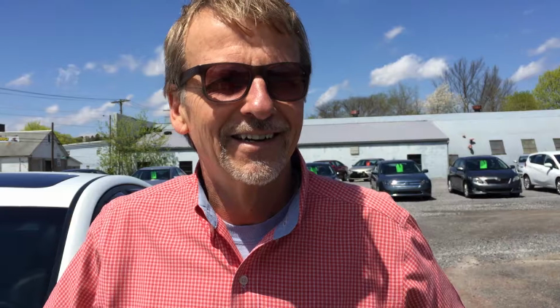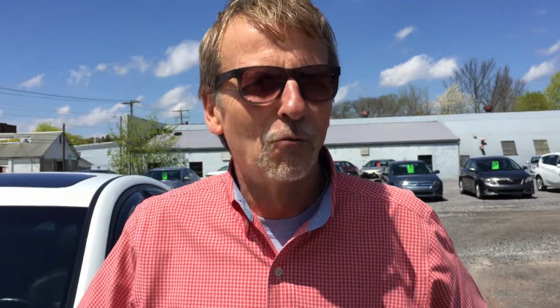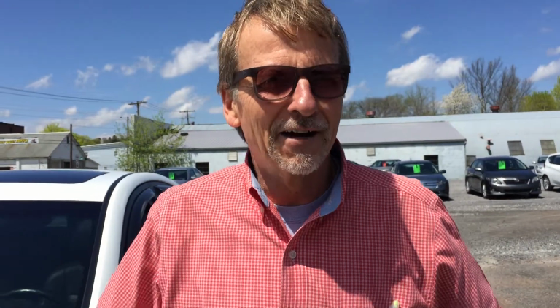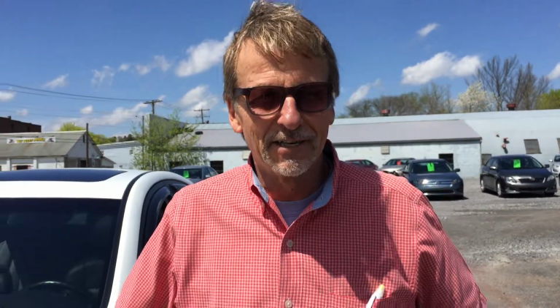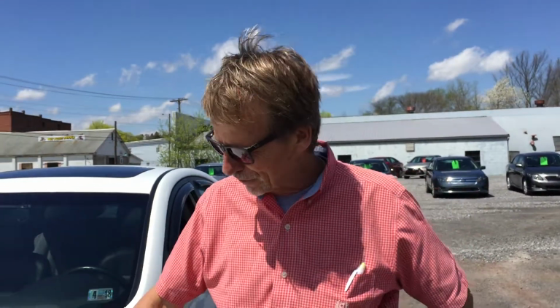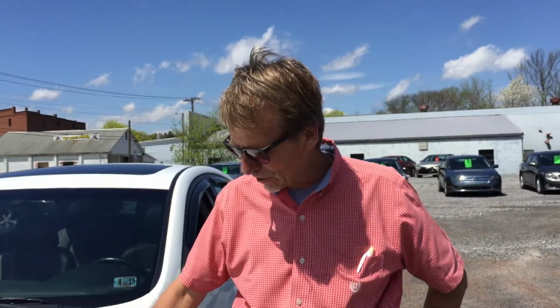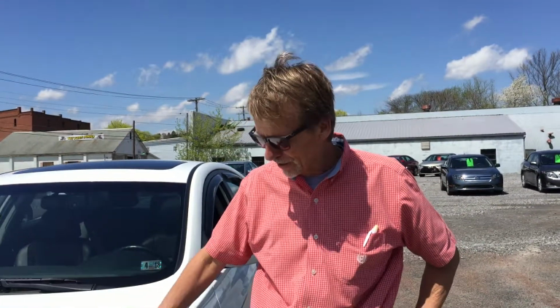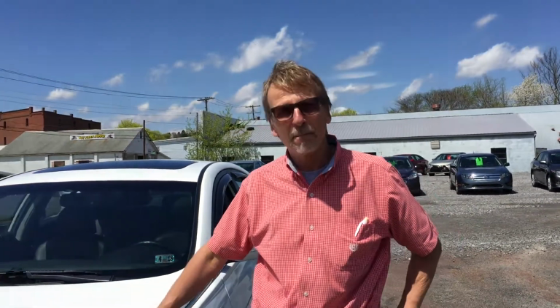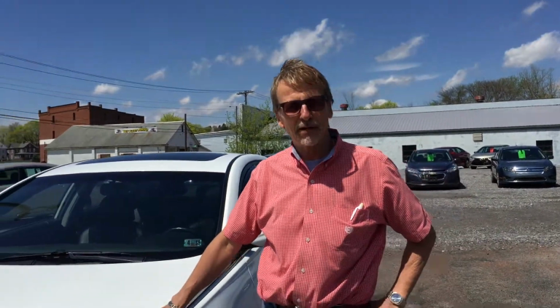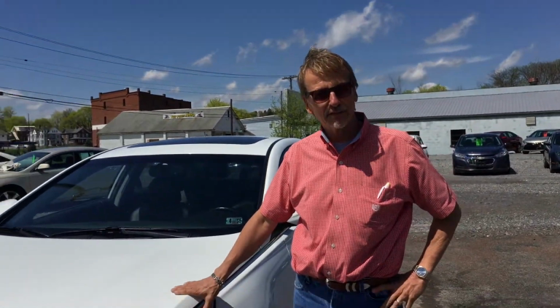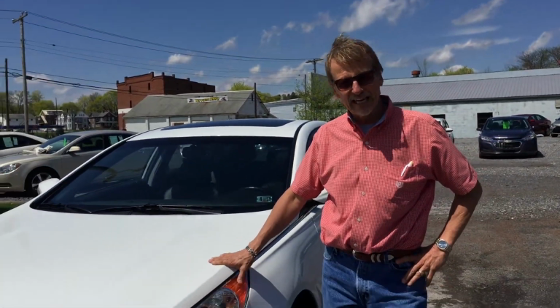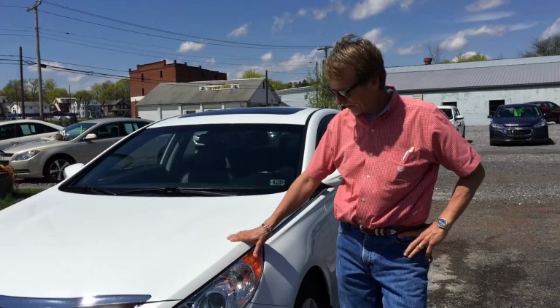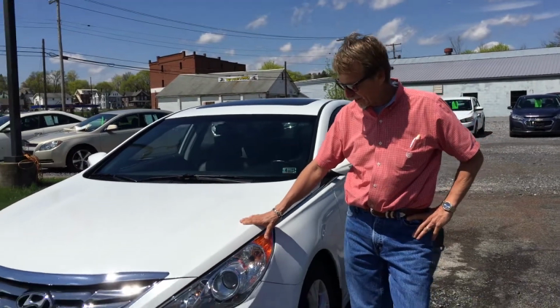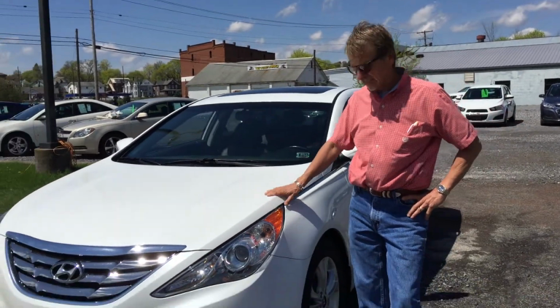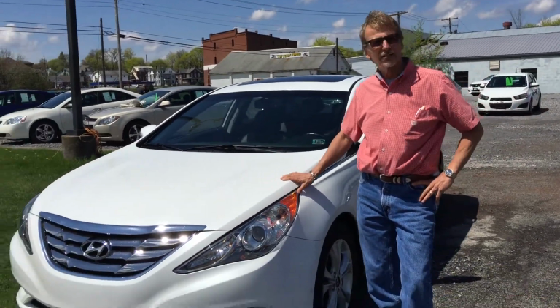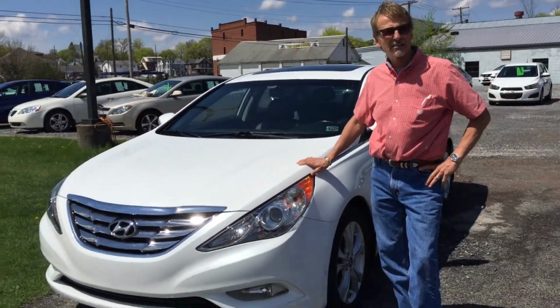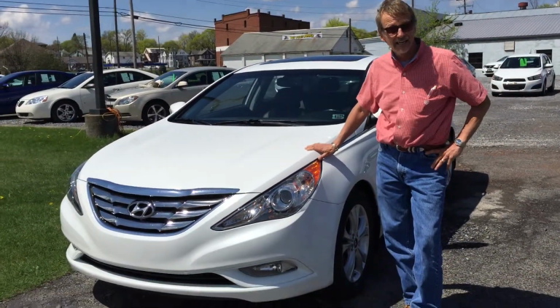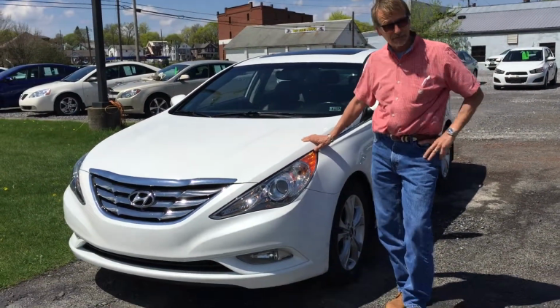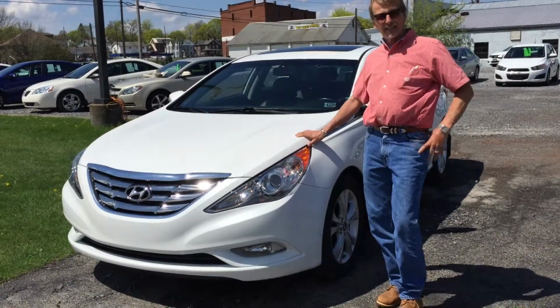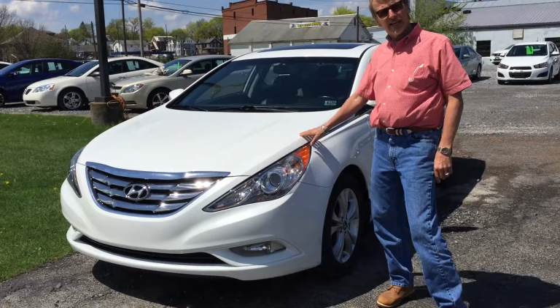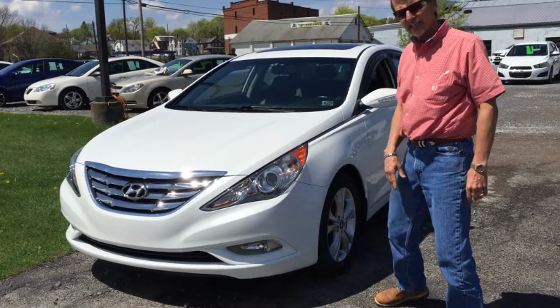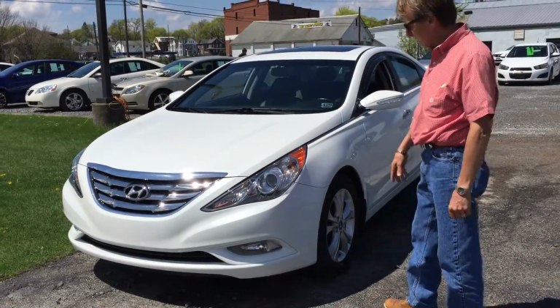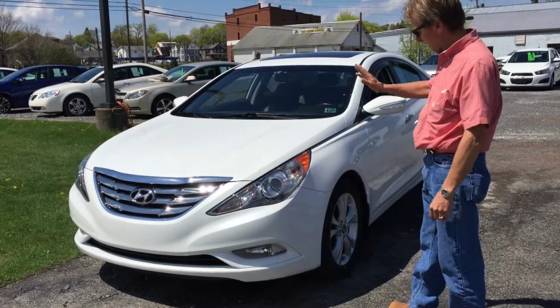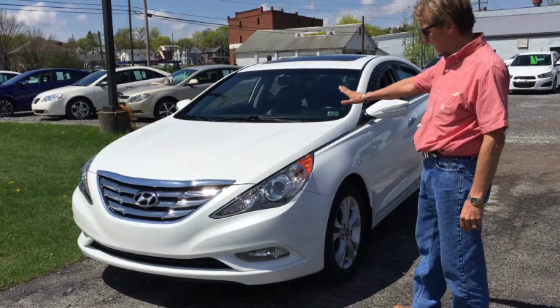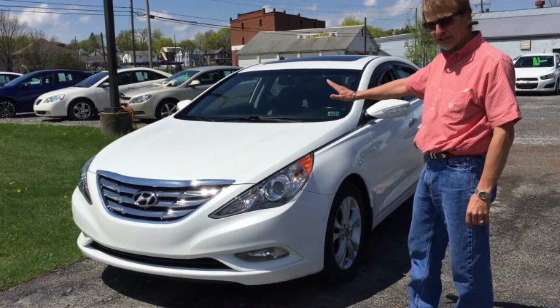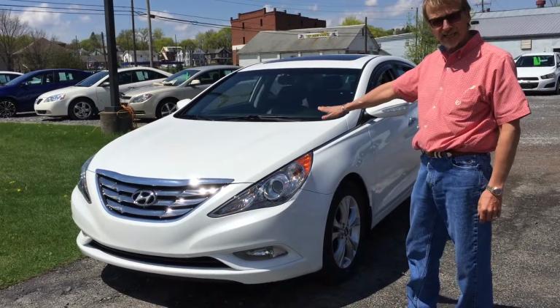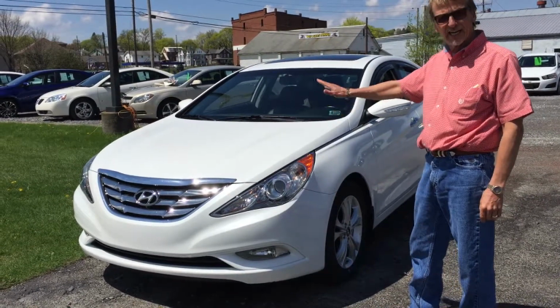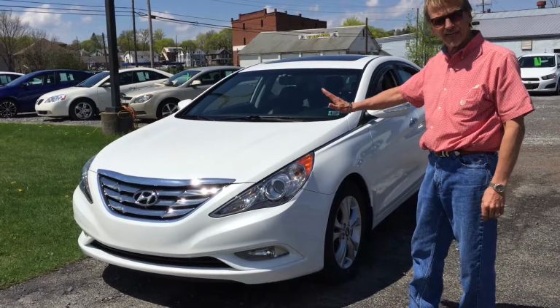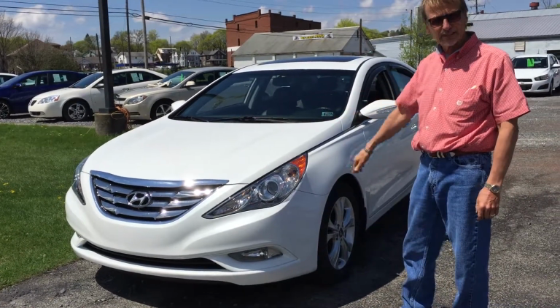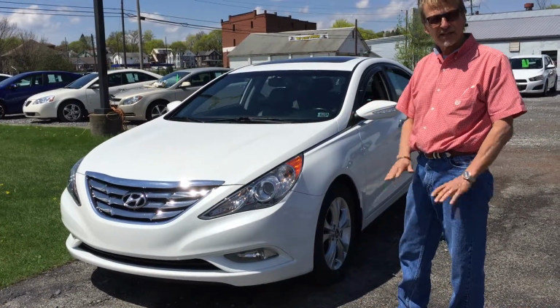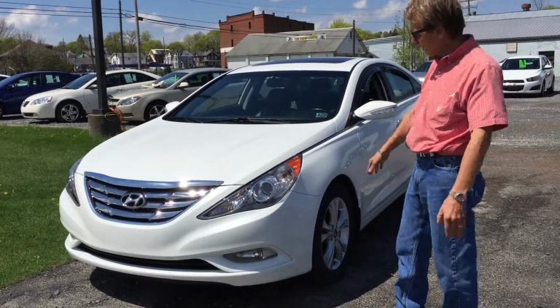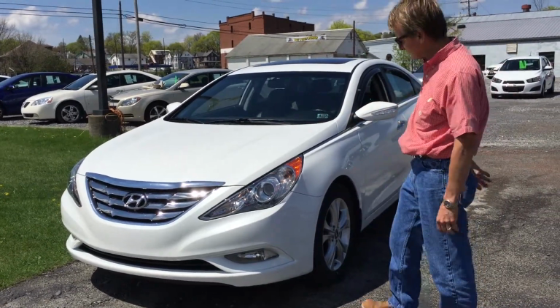Wow, this is a beautiful car, maybe my favorite sedan on the lot, and it's a 2011 Hyundai Sonata Limited with navigation.